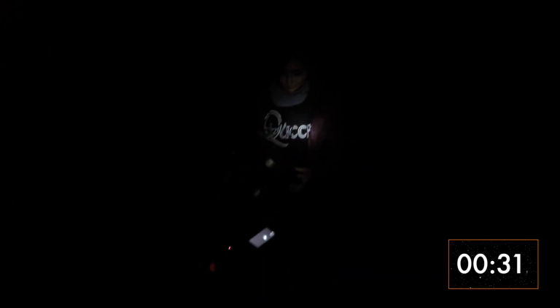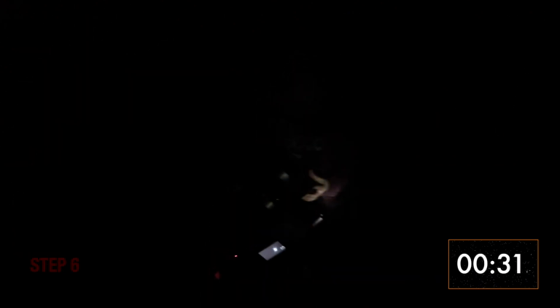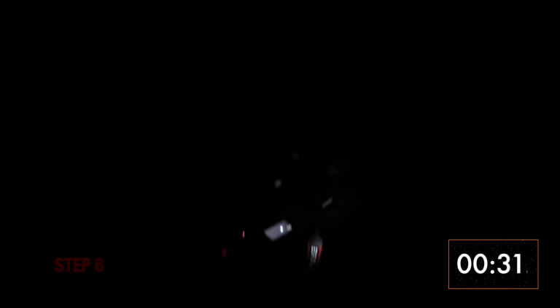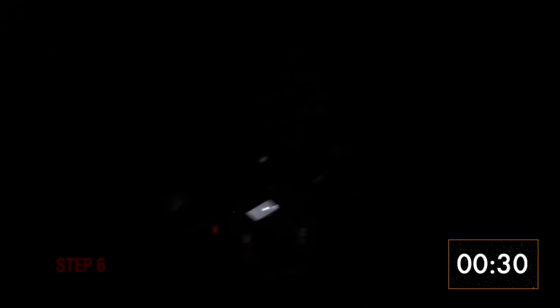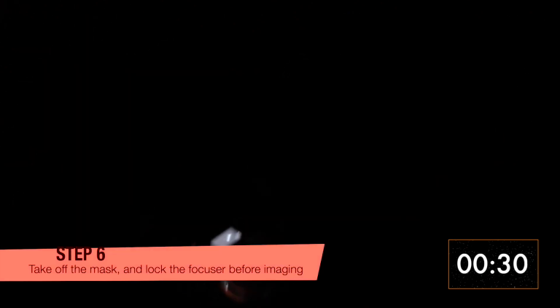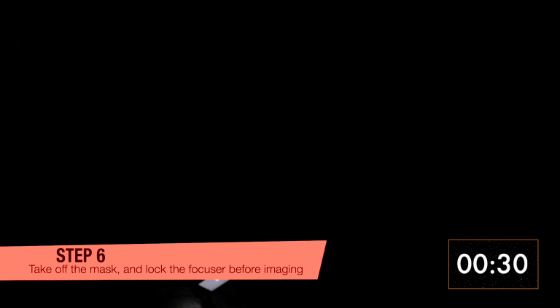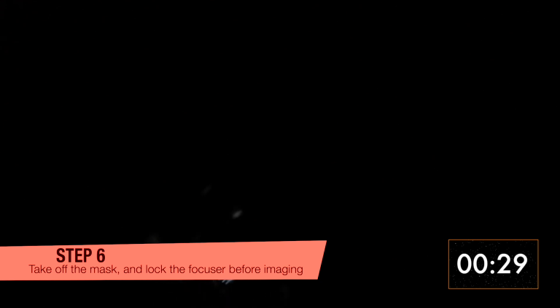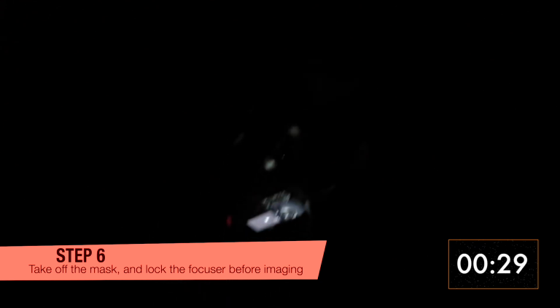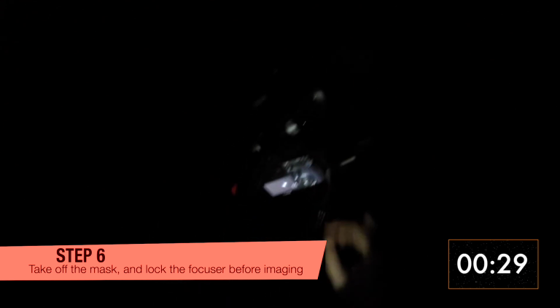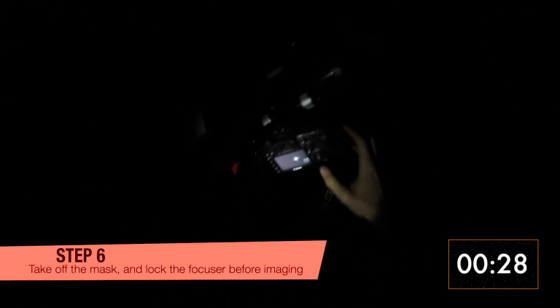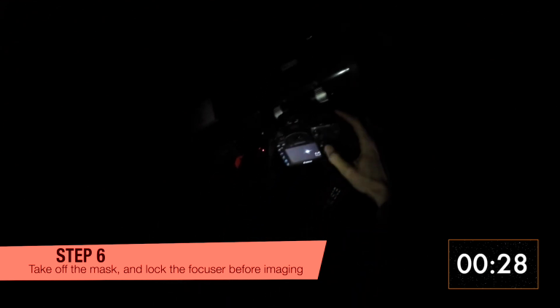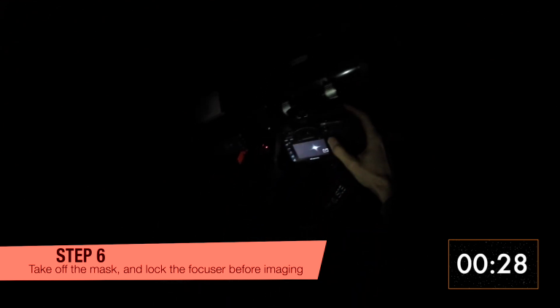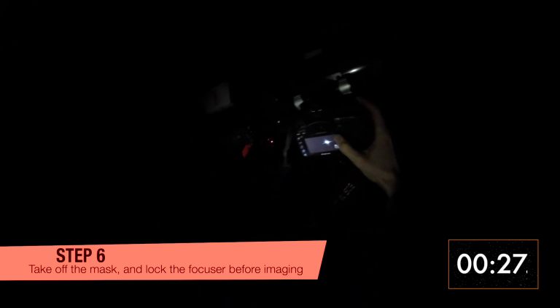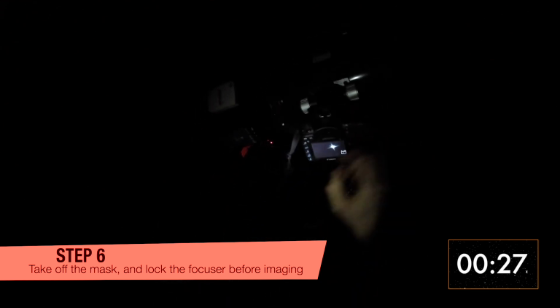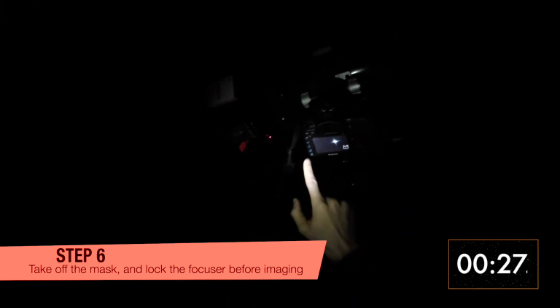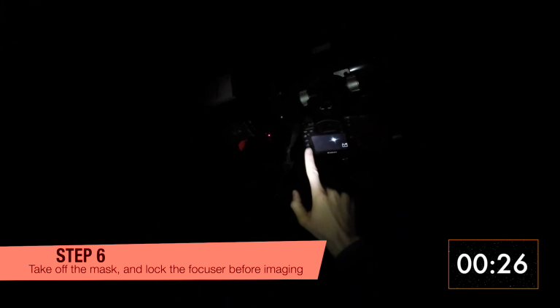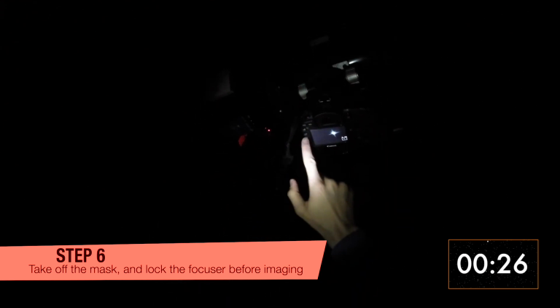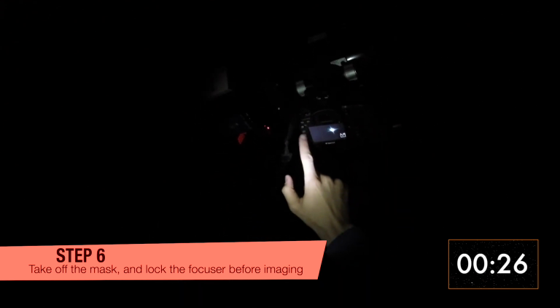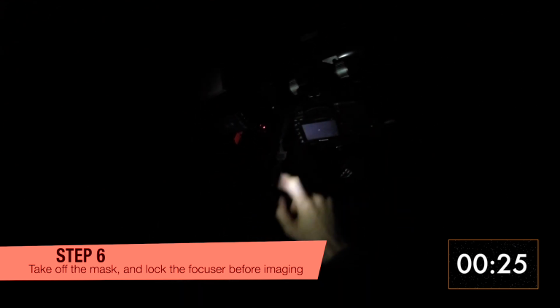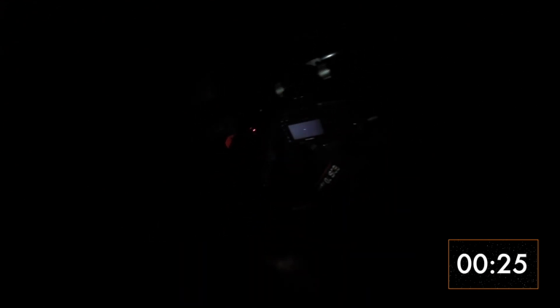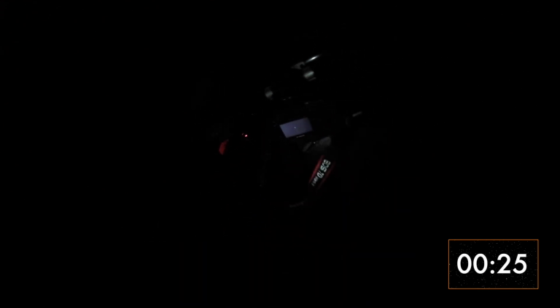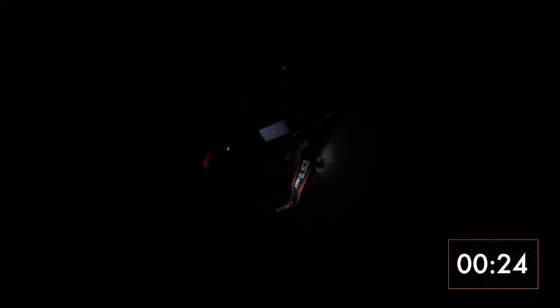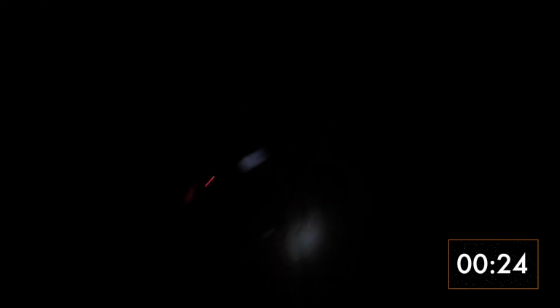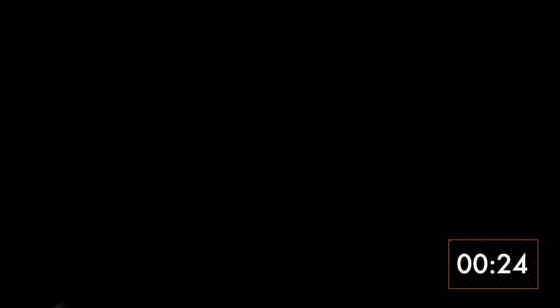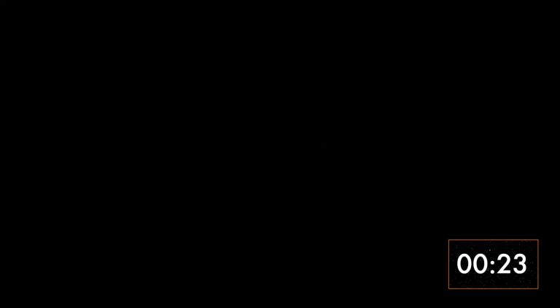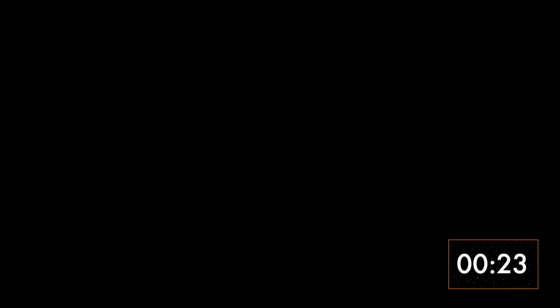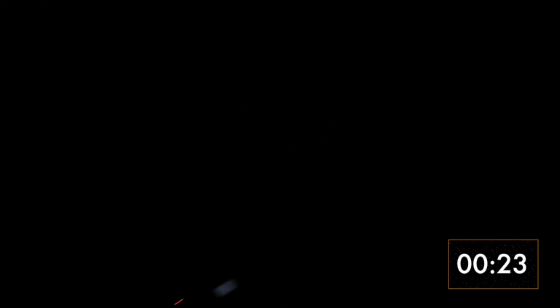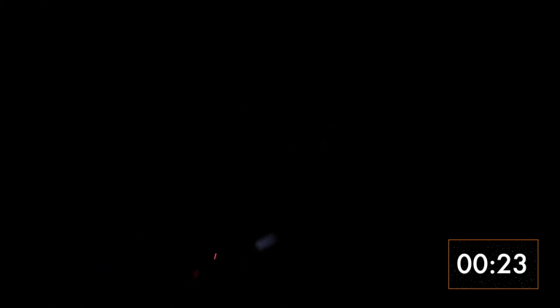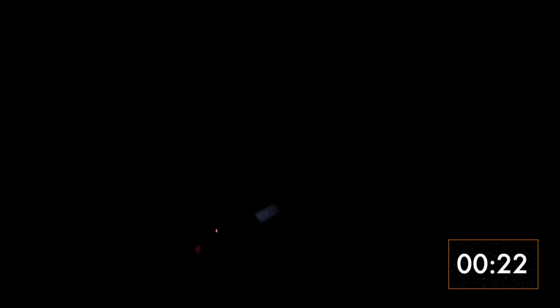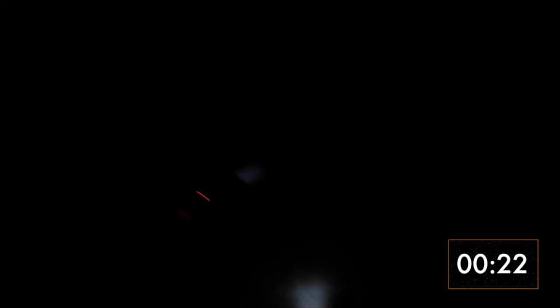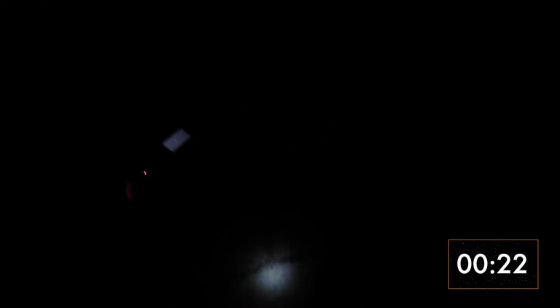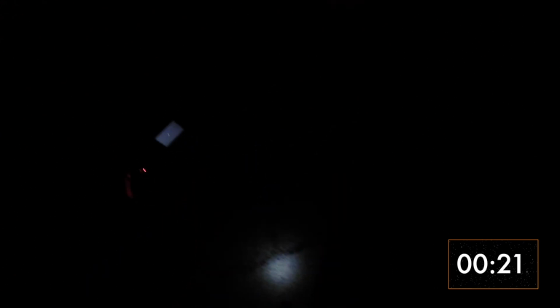Step 6: You're done! You can now take off the mask and put it away. It is a good idea to tighten the lock on your telescope's focuser so that you don't lose focus during the night.